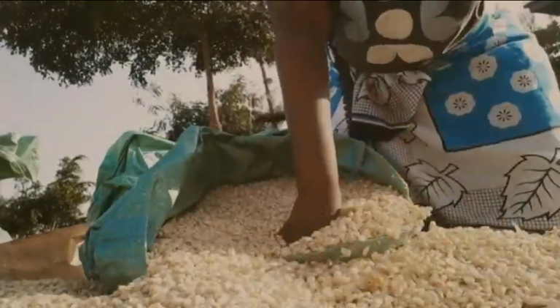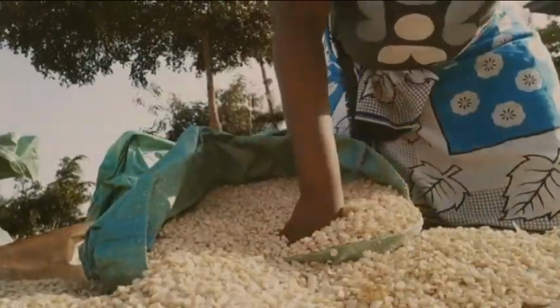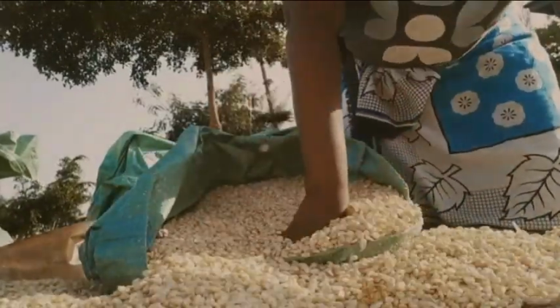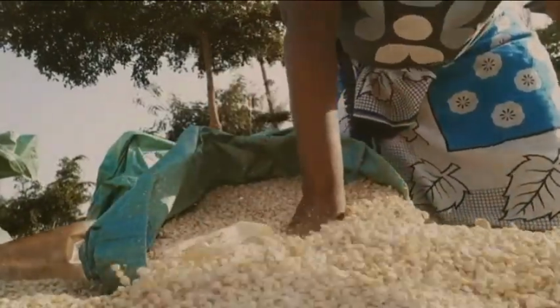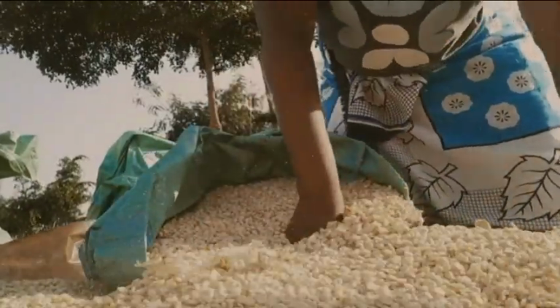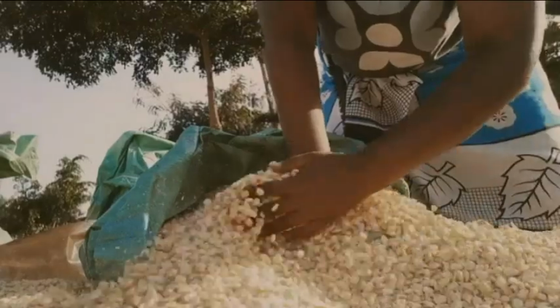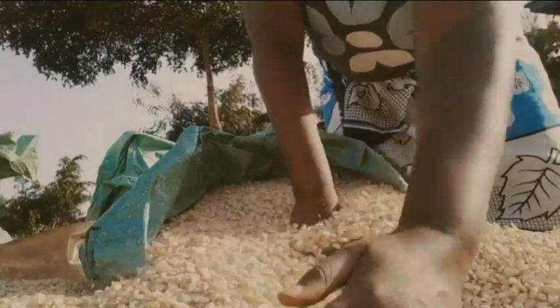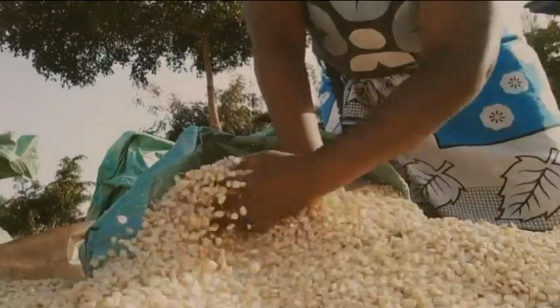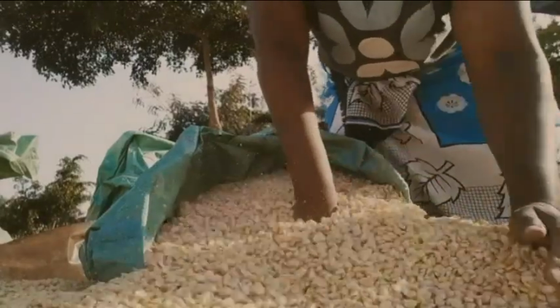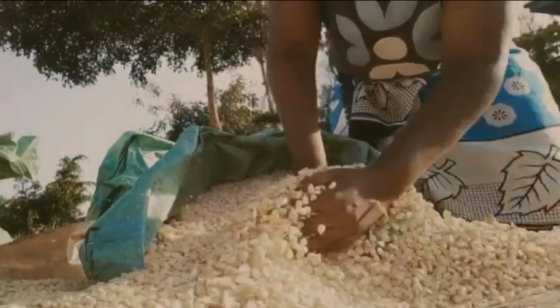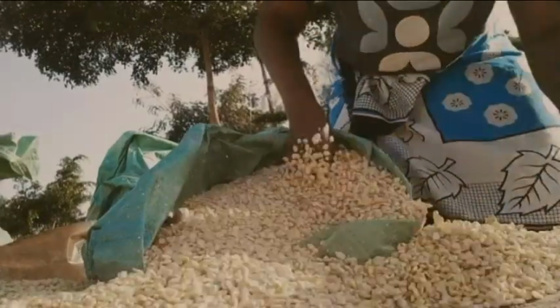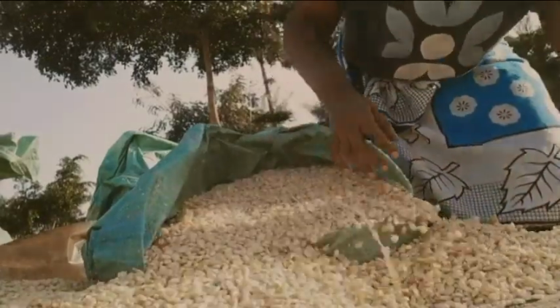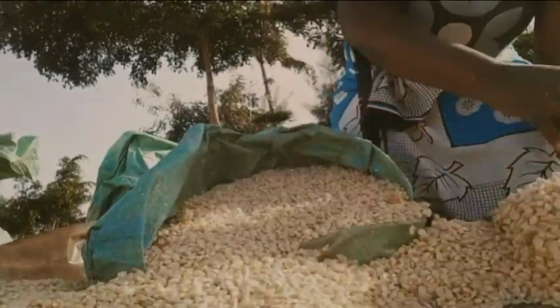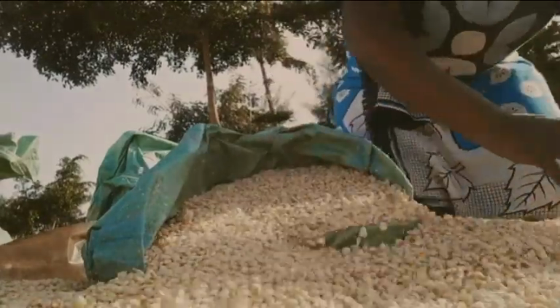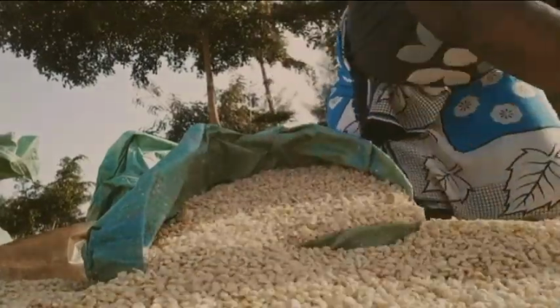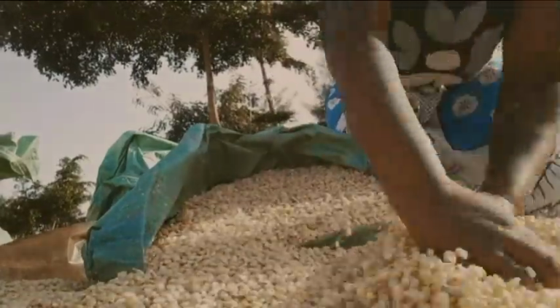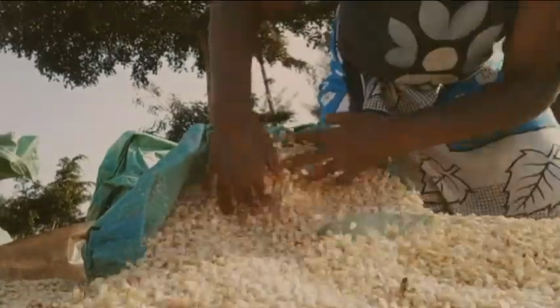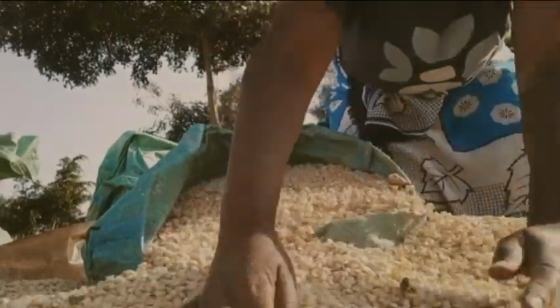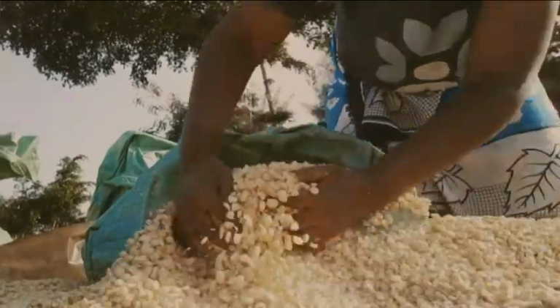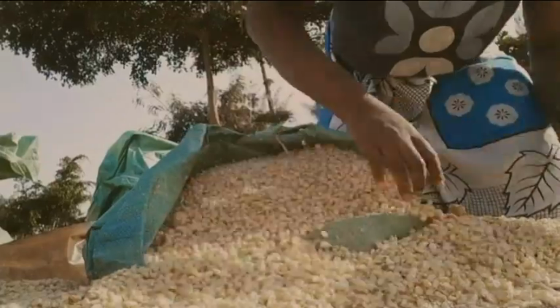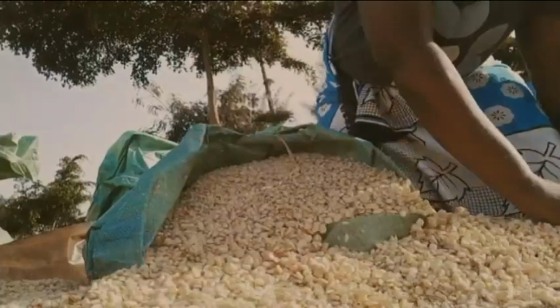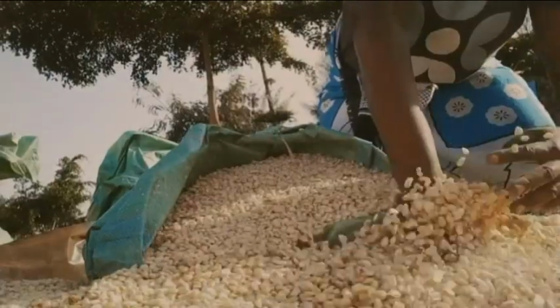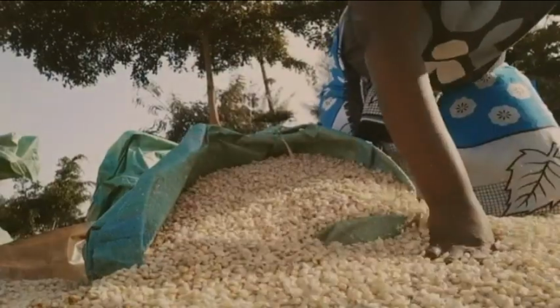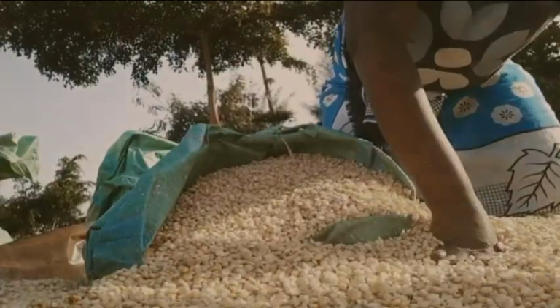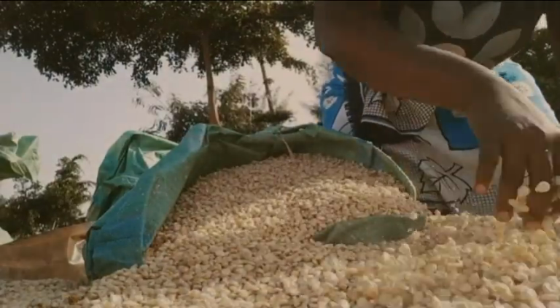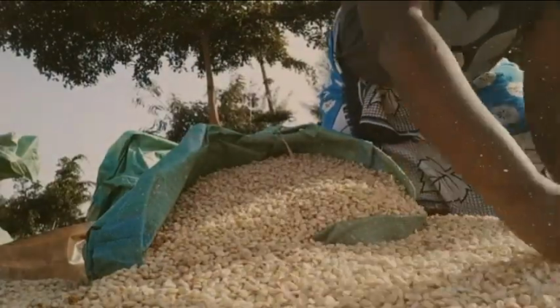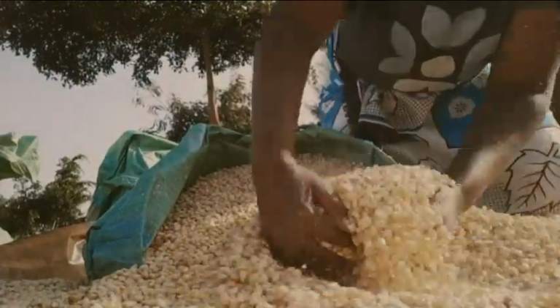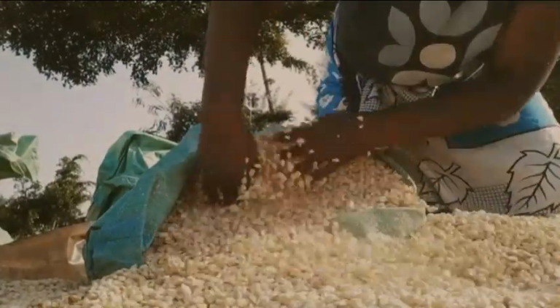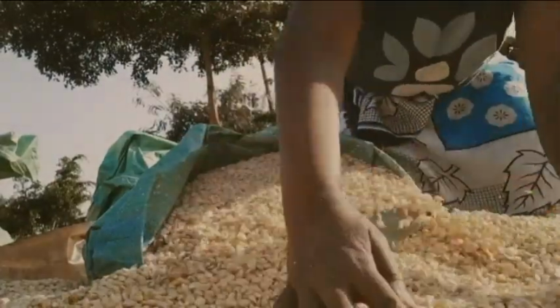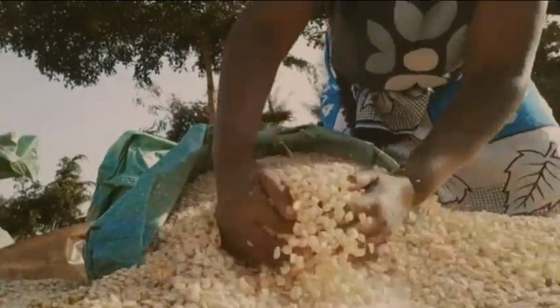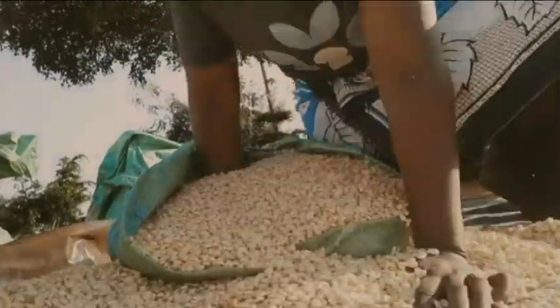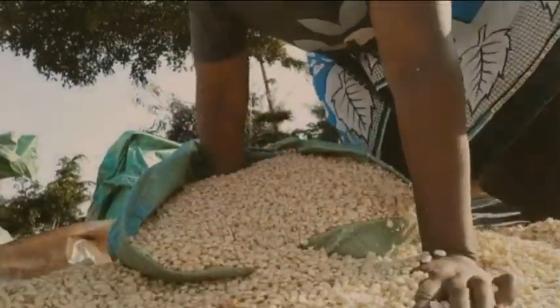After cleaning the fresh maize, an insecticide will be added to the grains to treat them and ensure that they last long enough. So let's keep working!